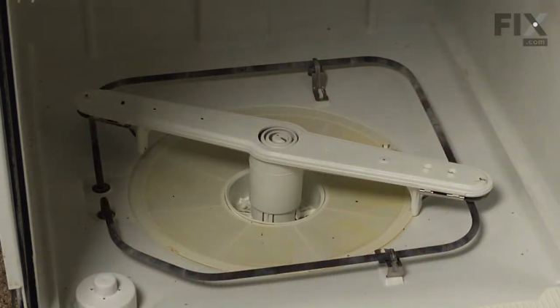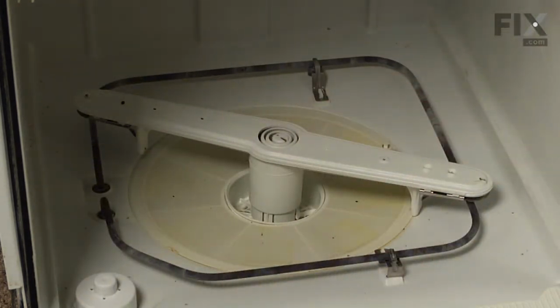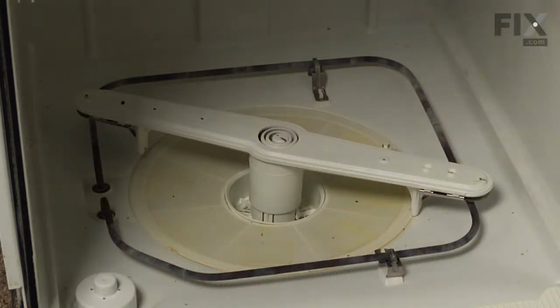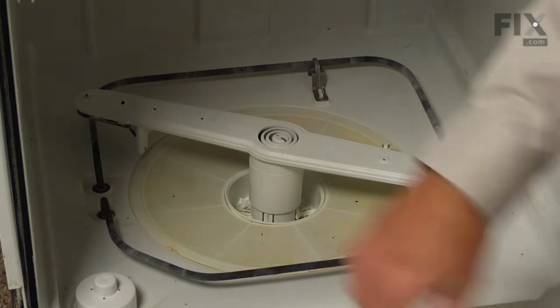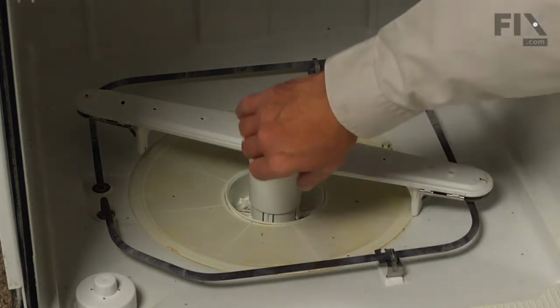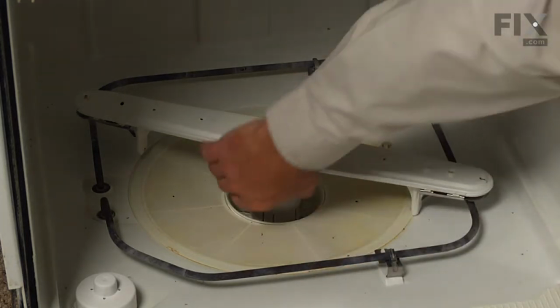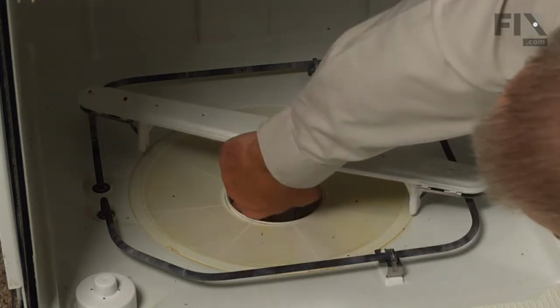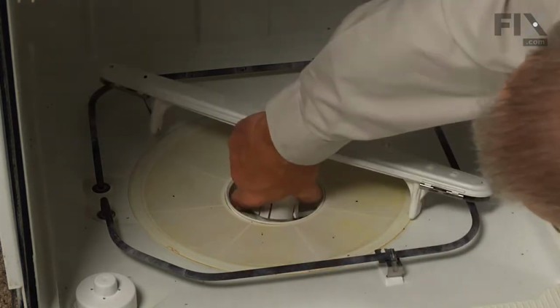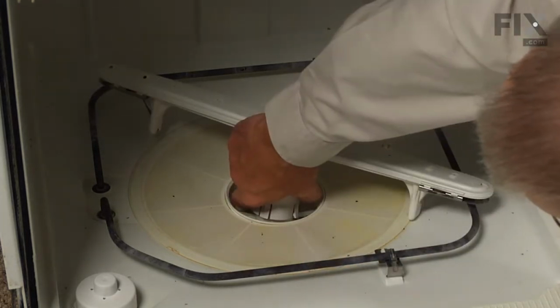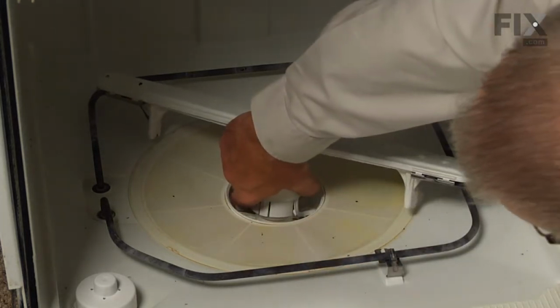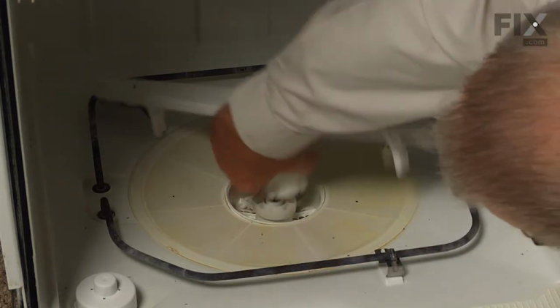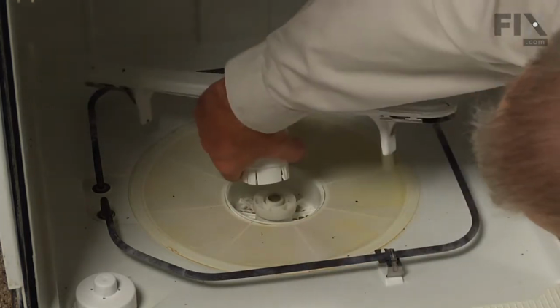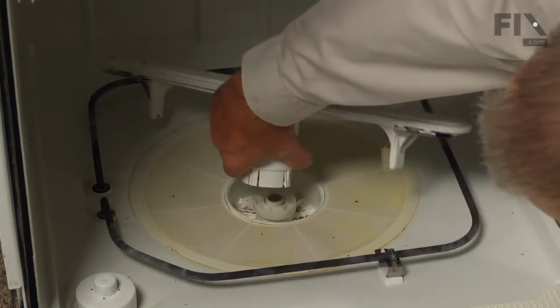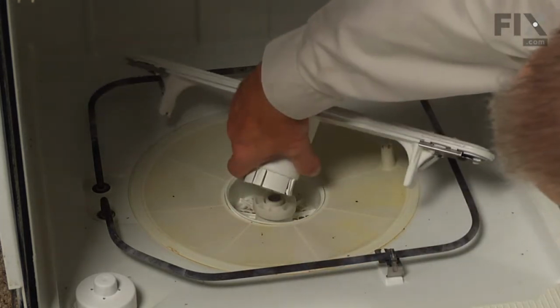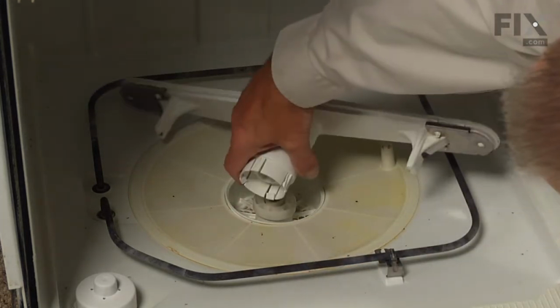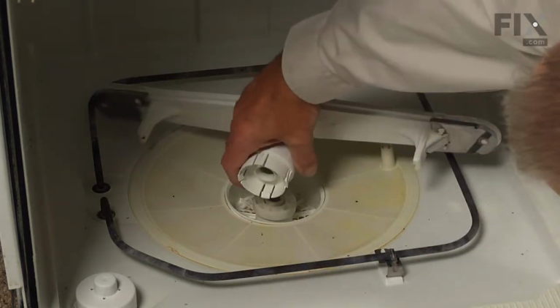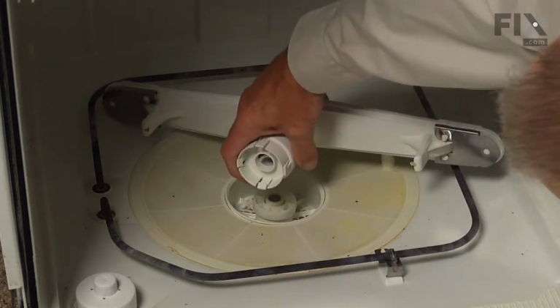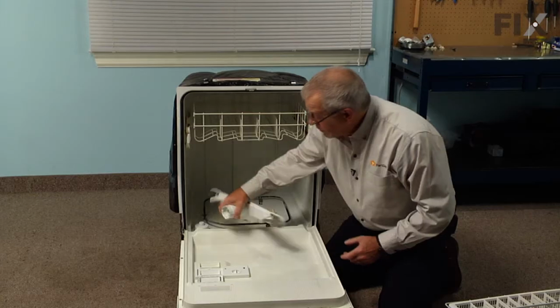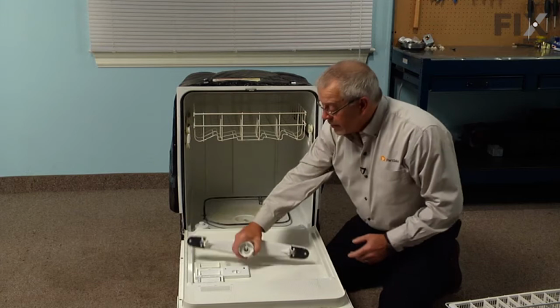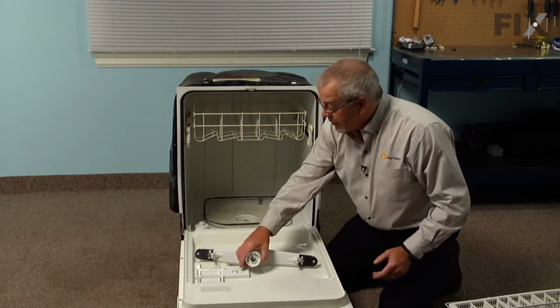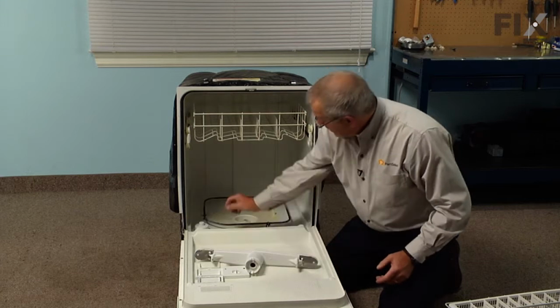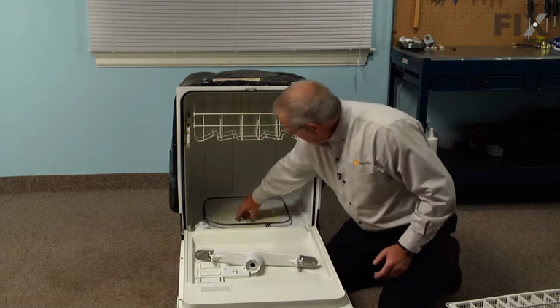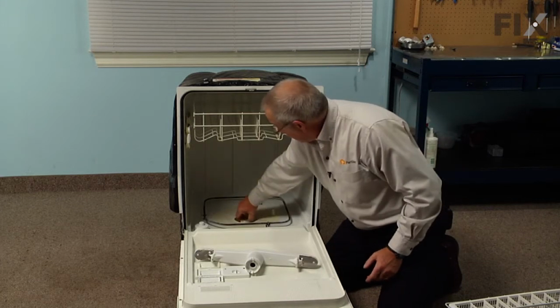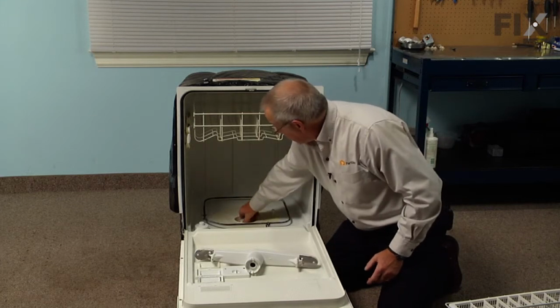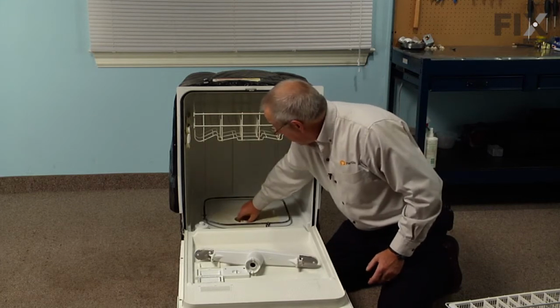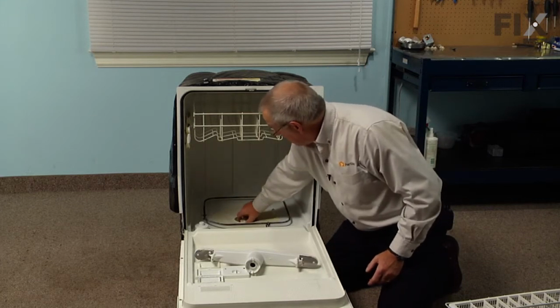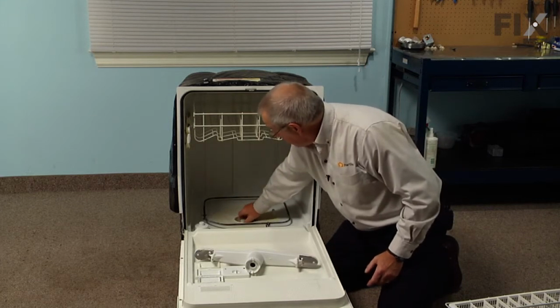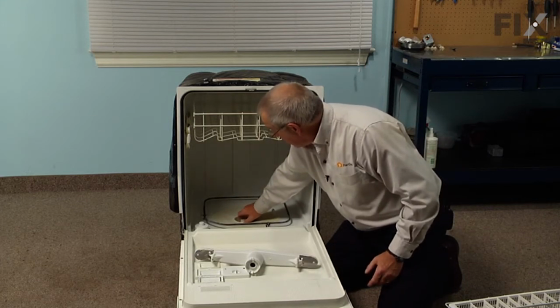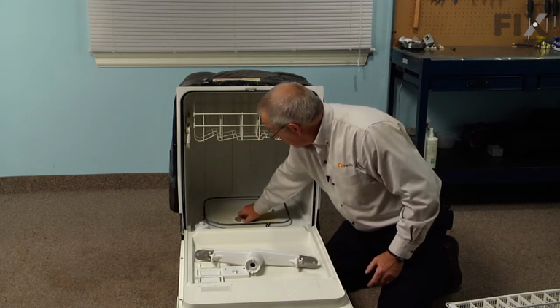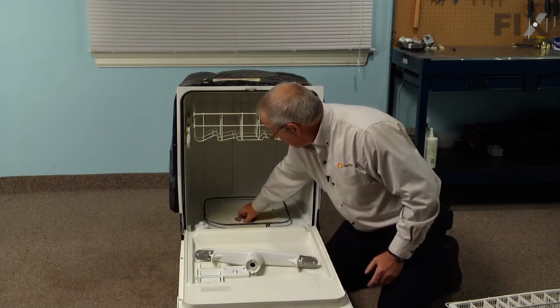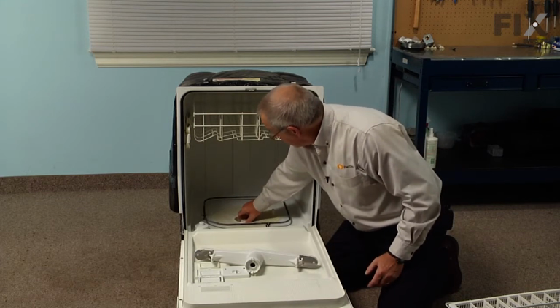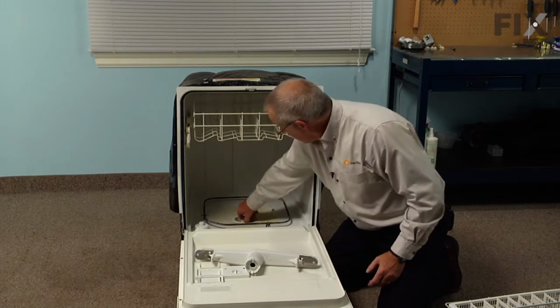To remove the old spray arm, simply grasp the base of it and twist it off of the mounting hub on the bottom. Make sure that's secure.